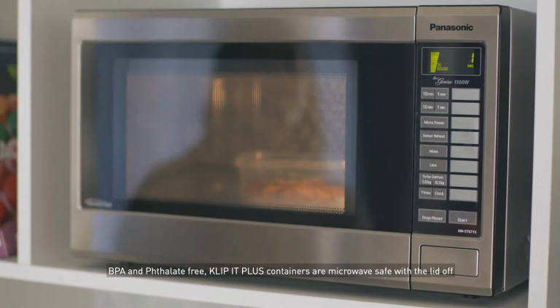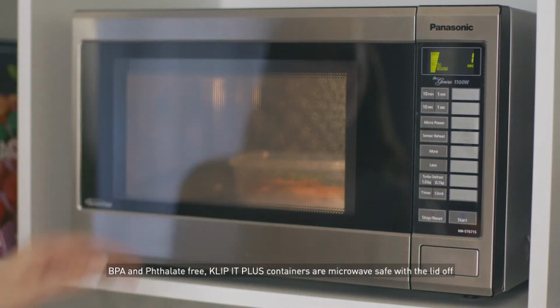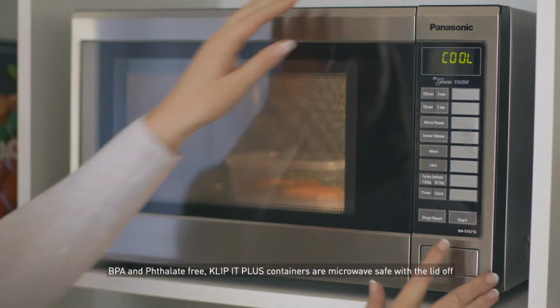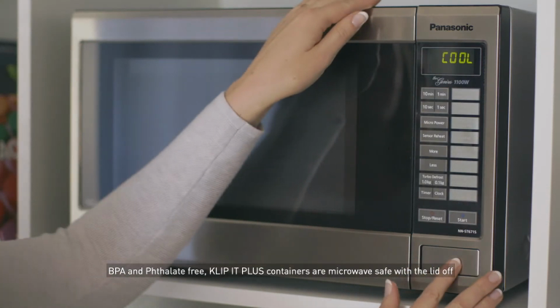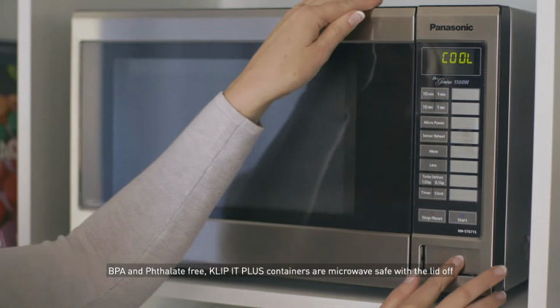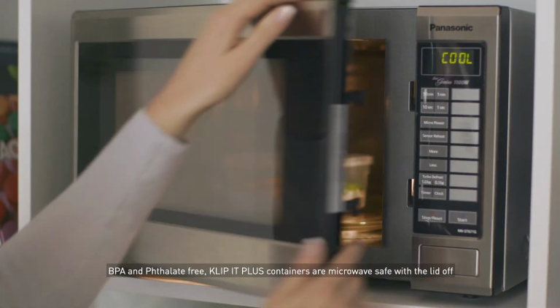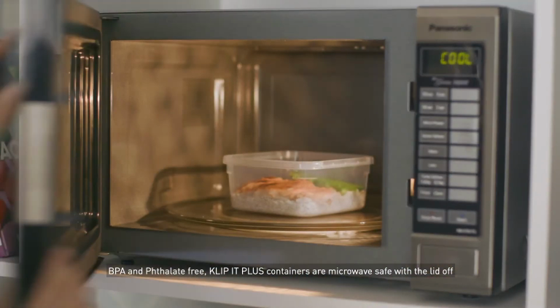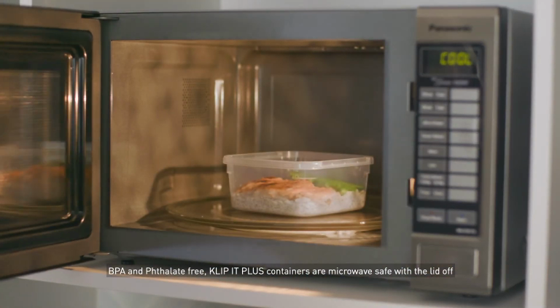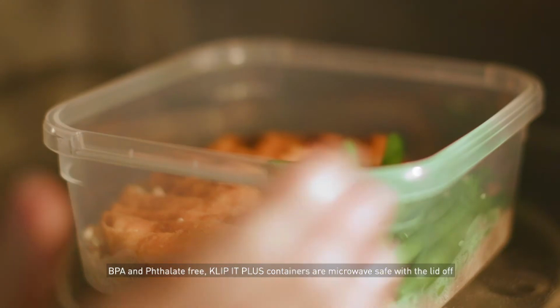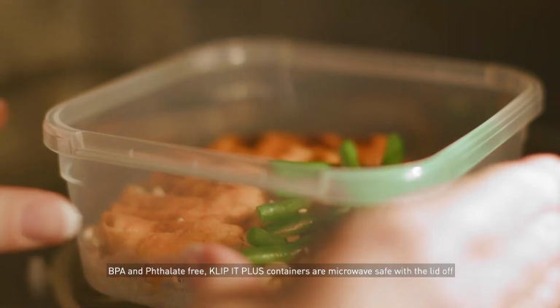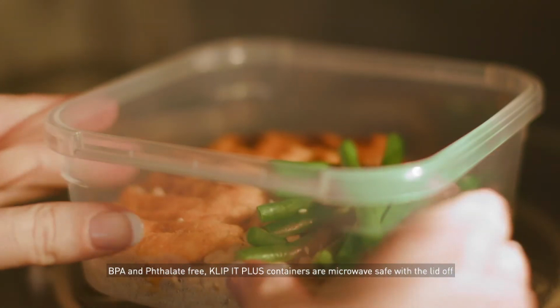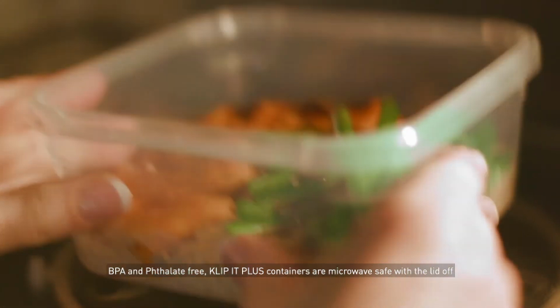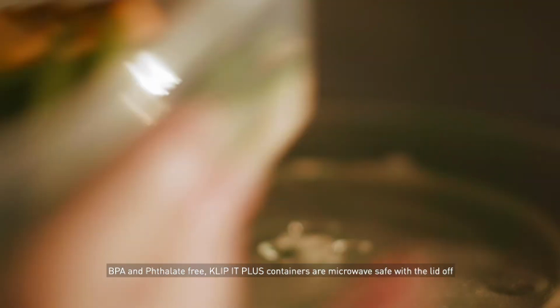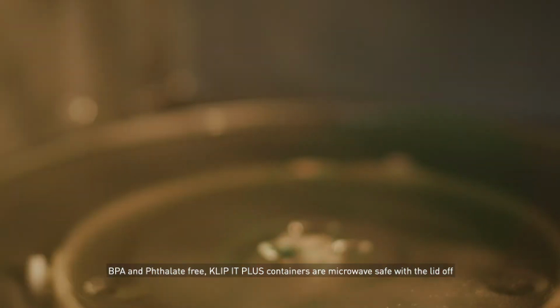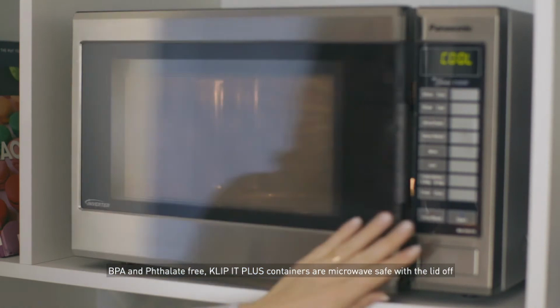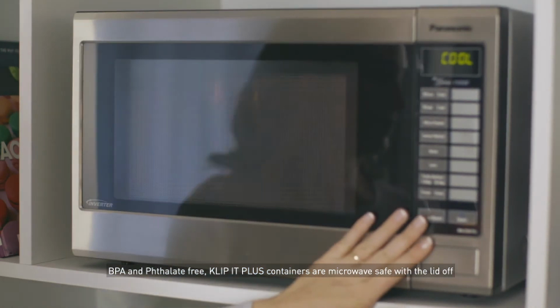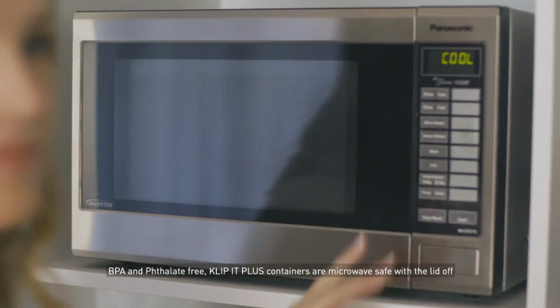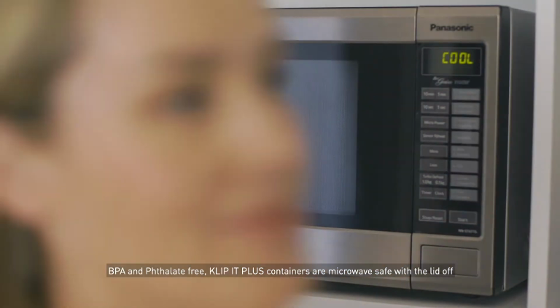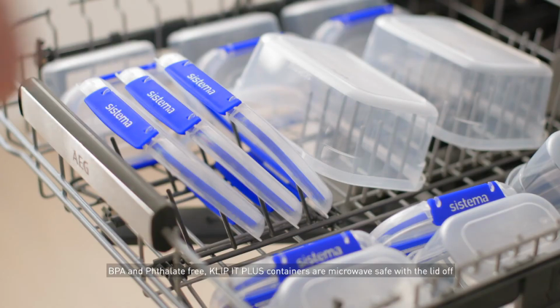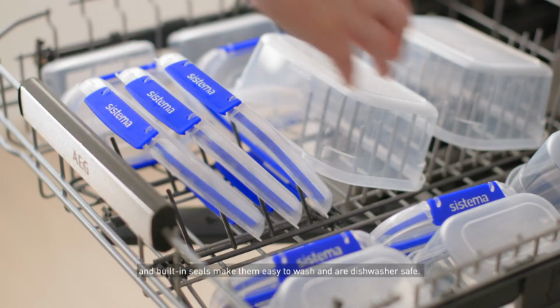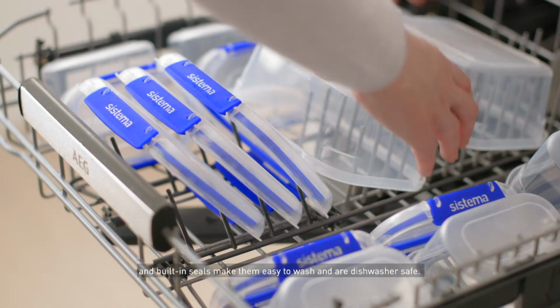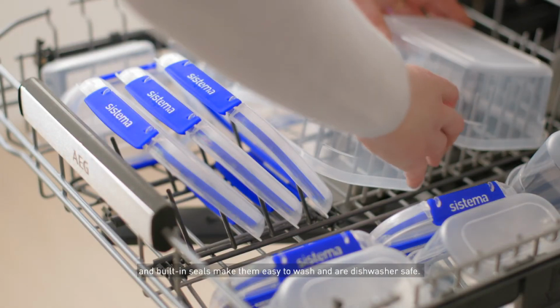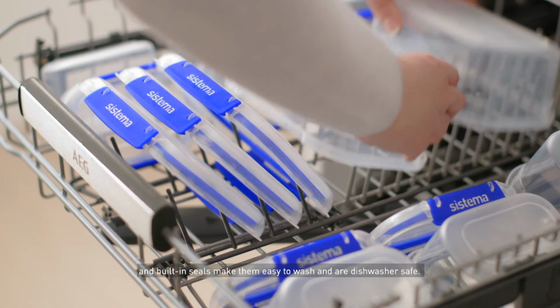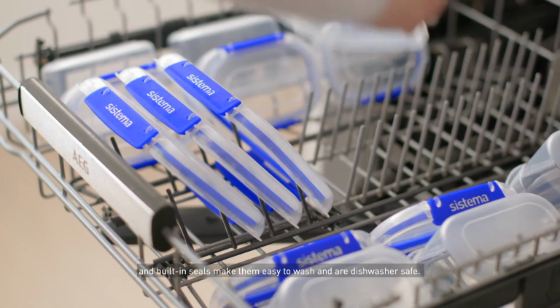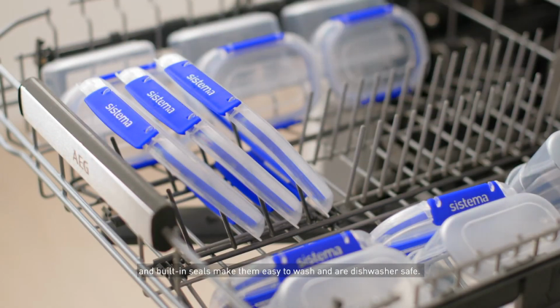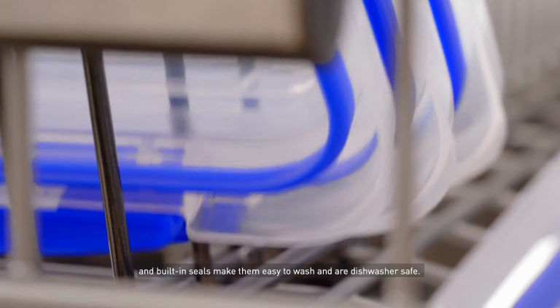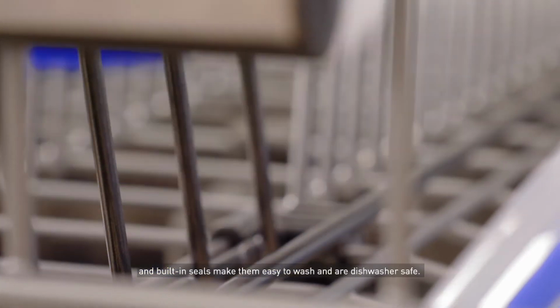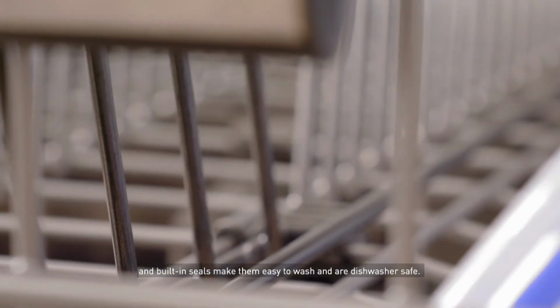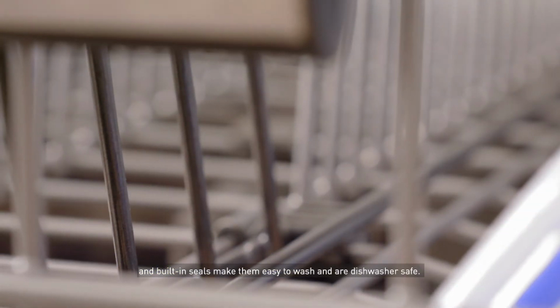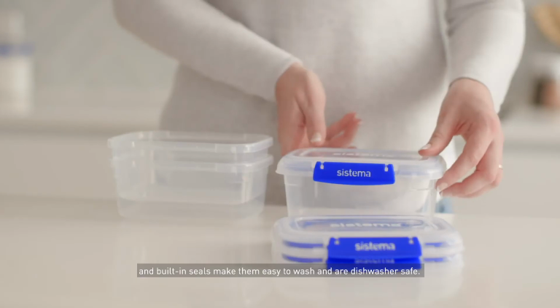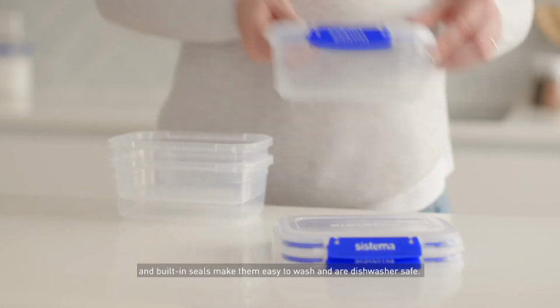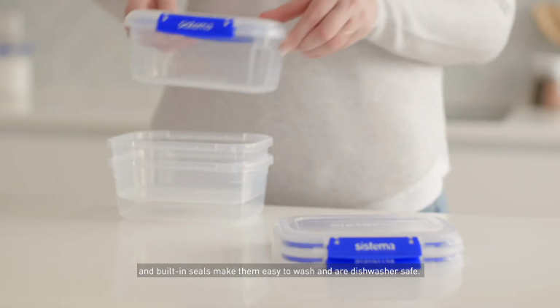BPA and phthalate-free, Clip-It Plus containers are microwave safe with the lid off, and built-in seals make them easy to wash and dishwasher safe.